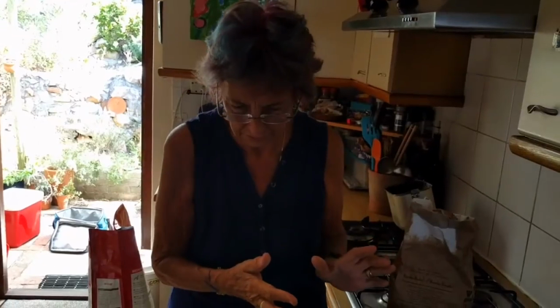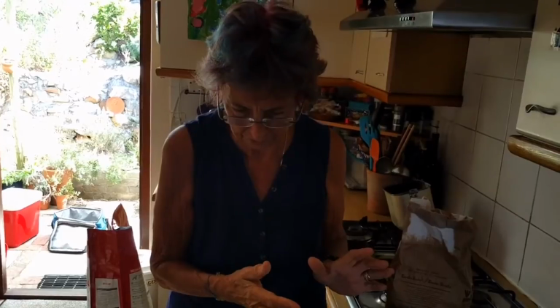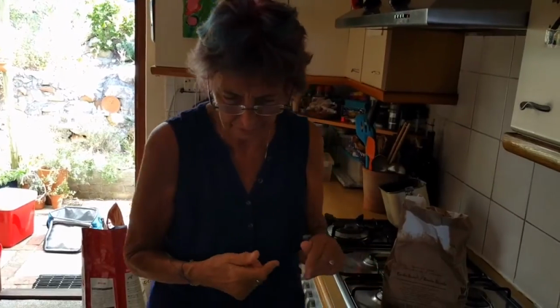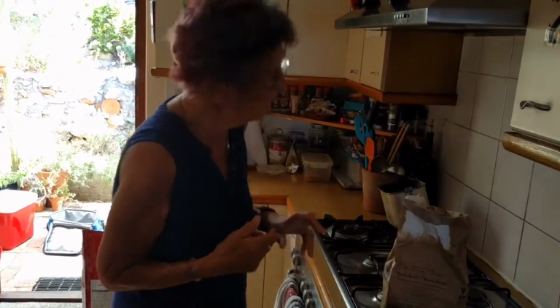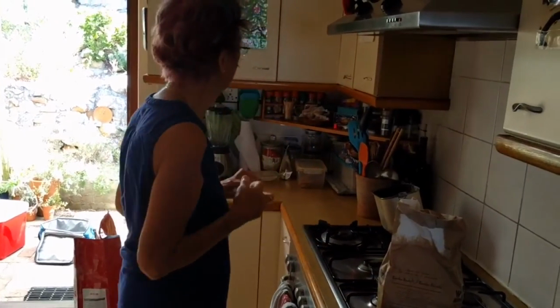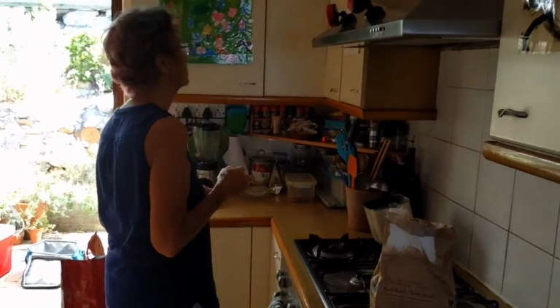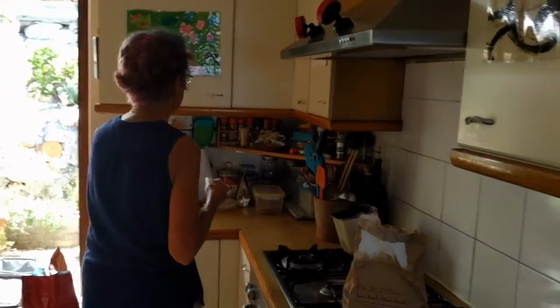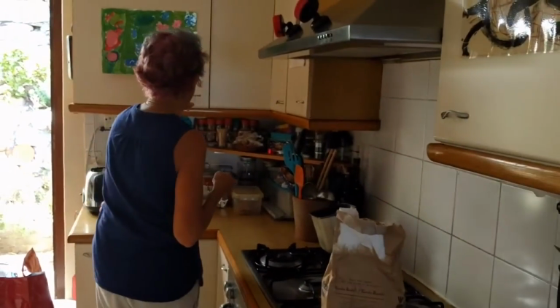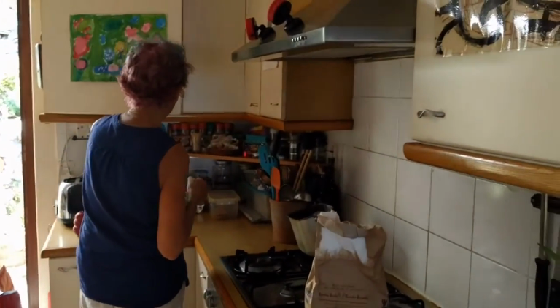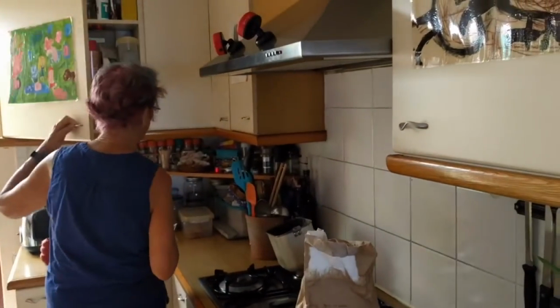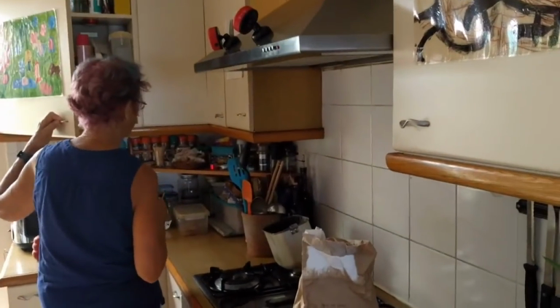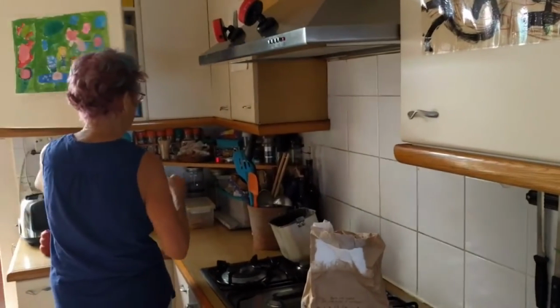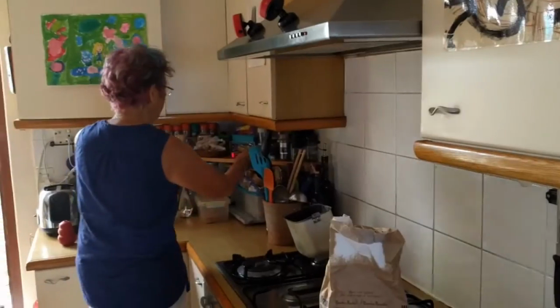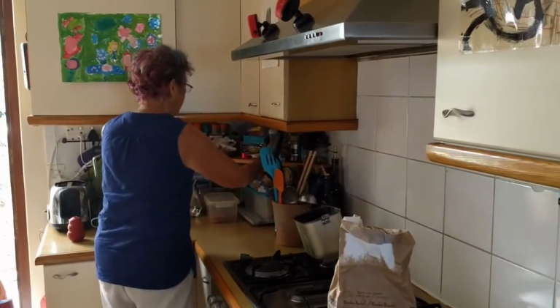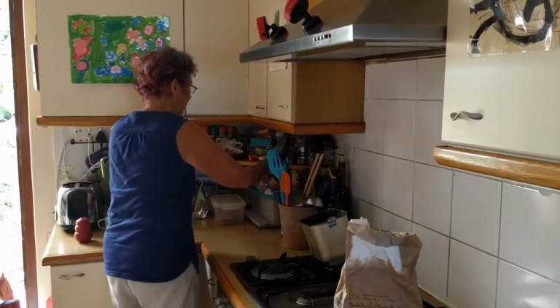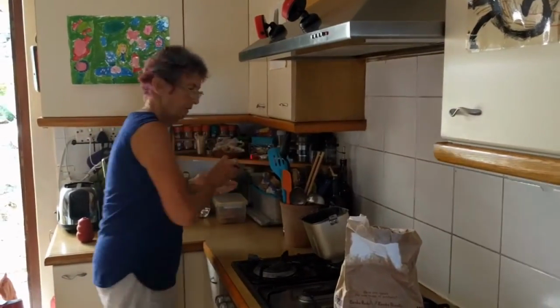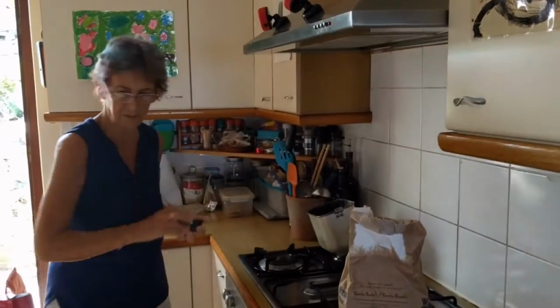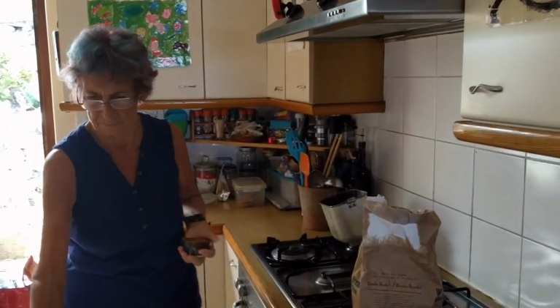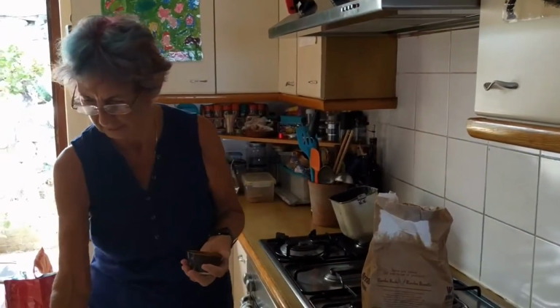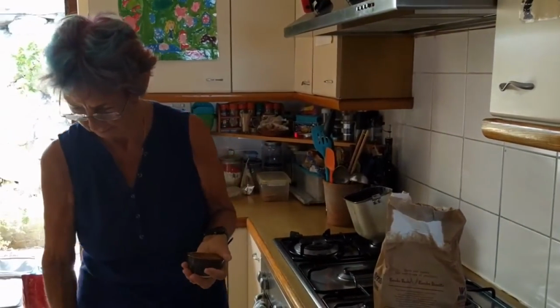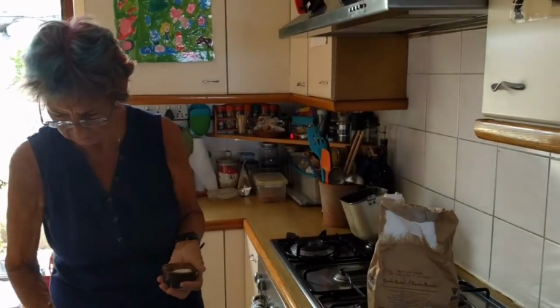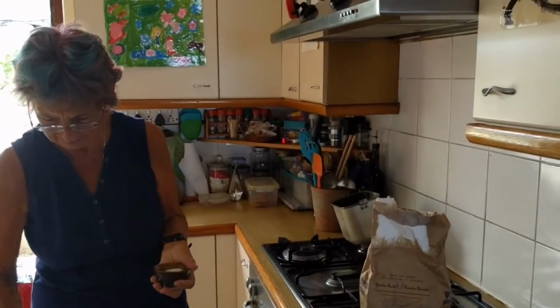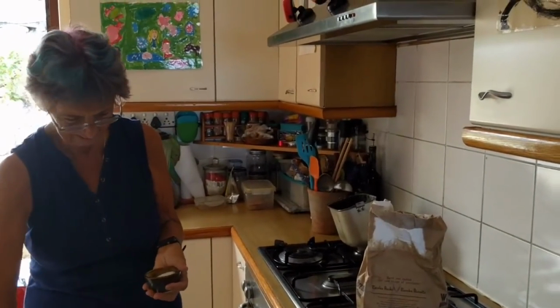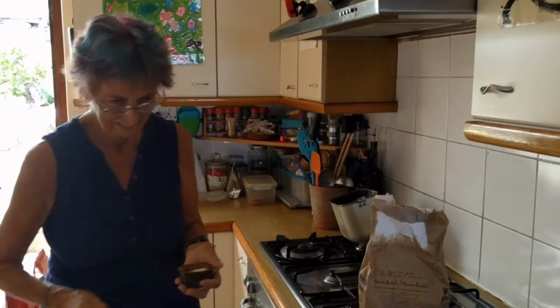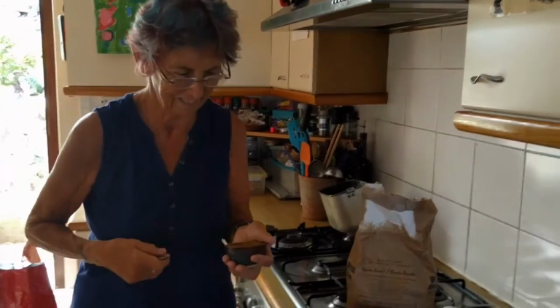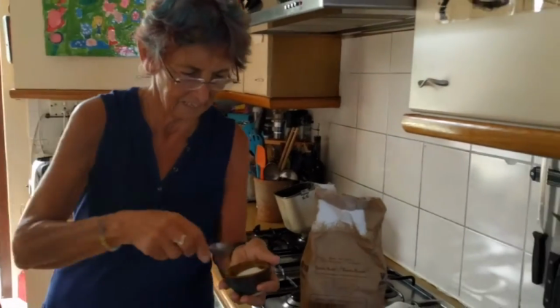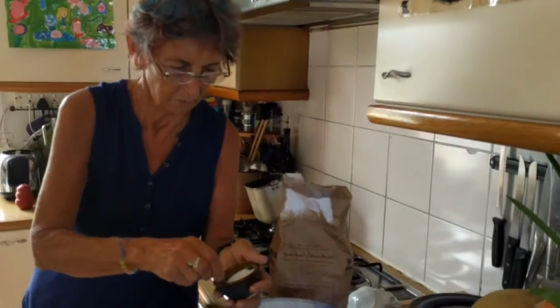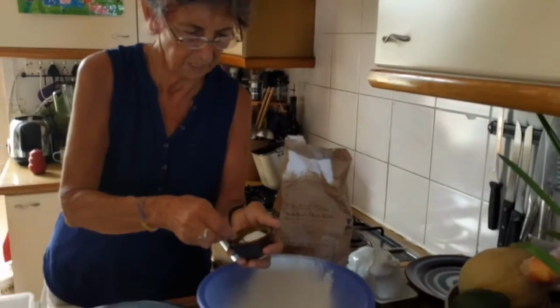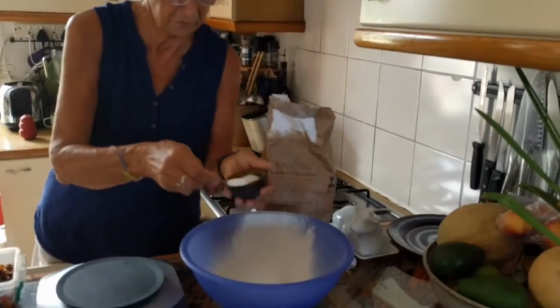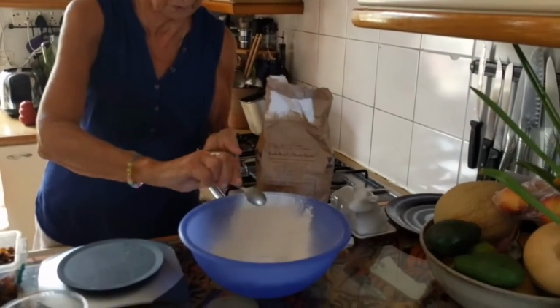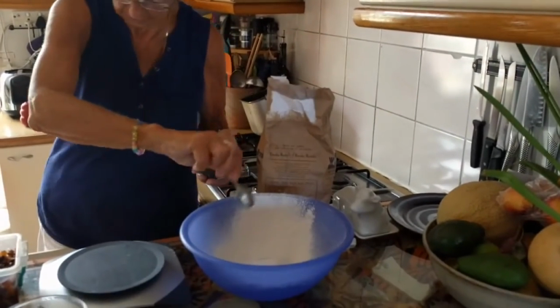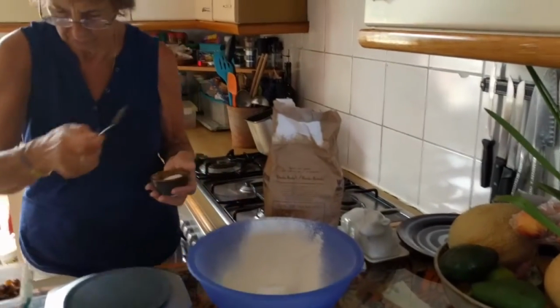Salt — one level teaspoon of salt. Not in the cupboard, but in that little... yeah. Okay, good. And if that's not enough? No, that's plenty. One level teaspoon of salt going into the flour.